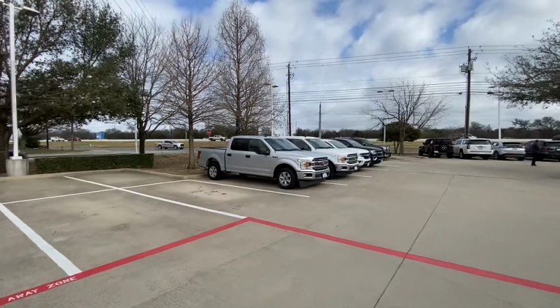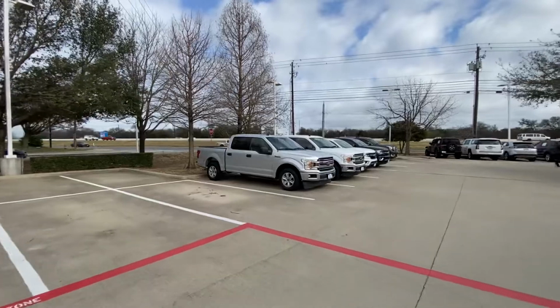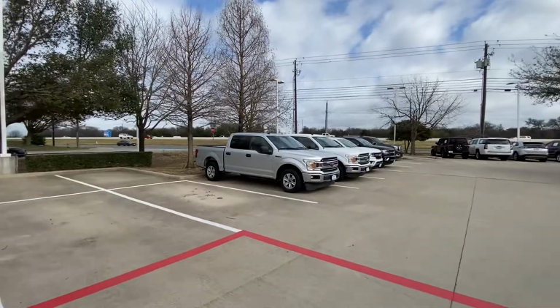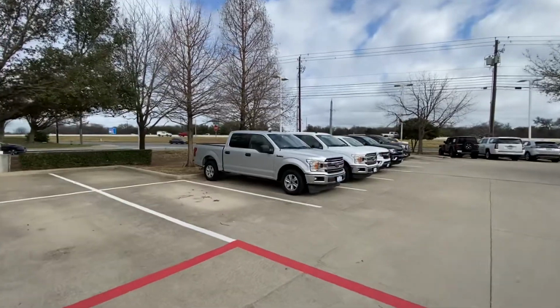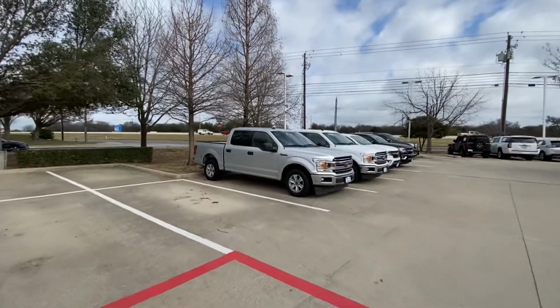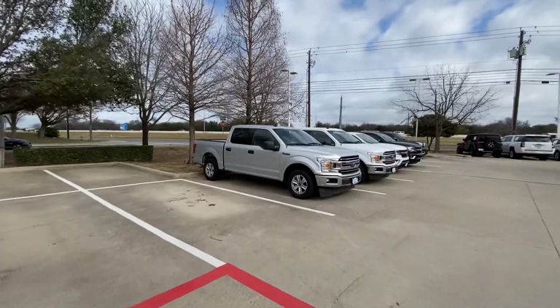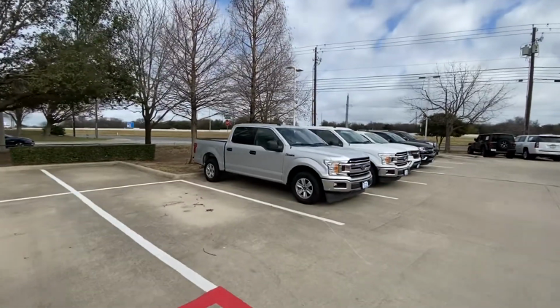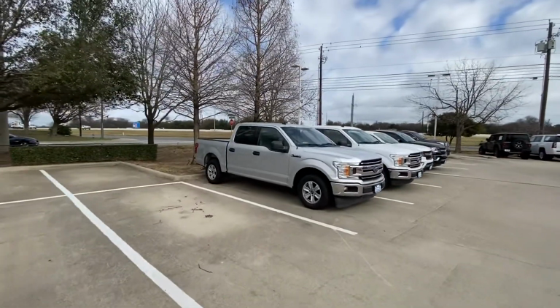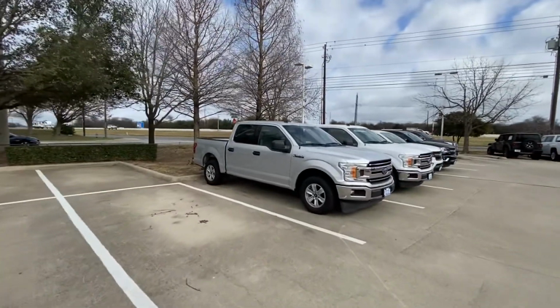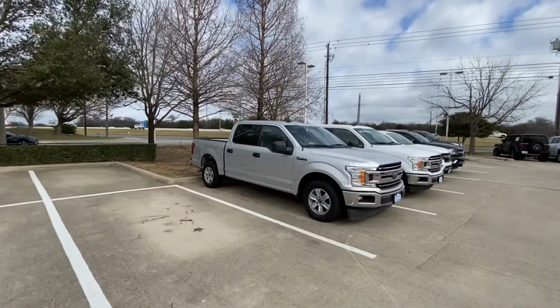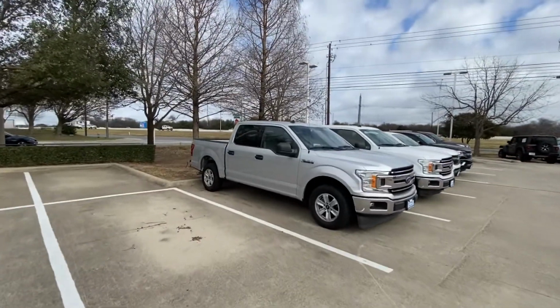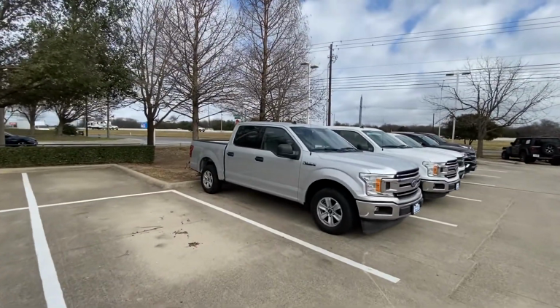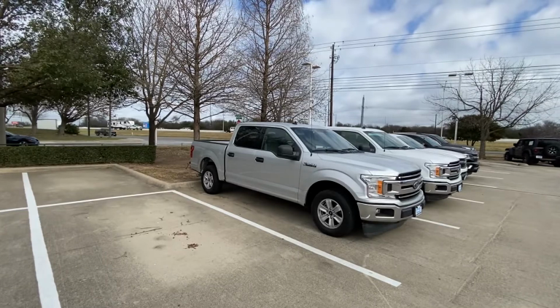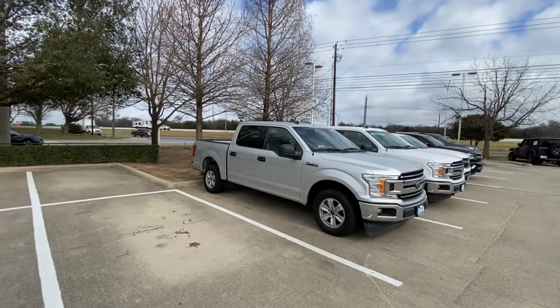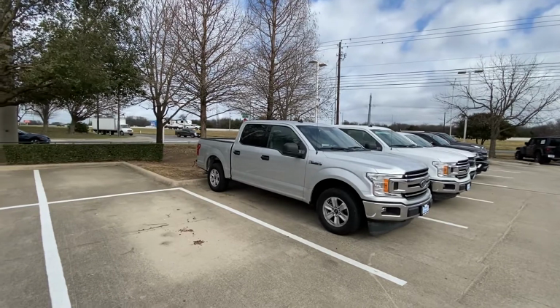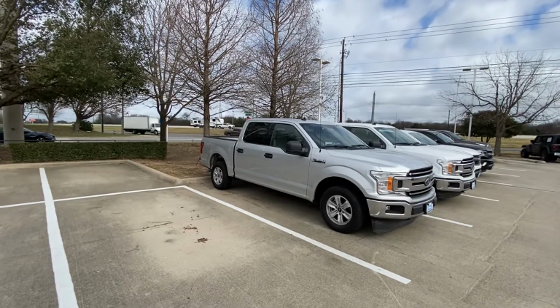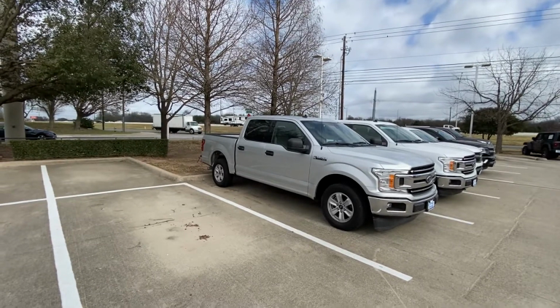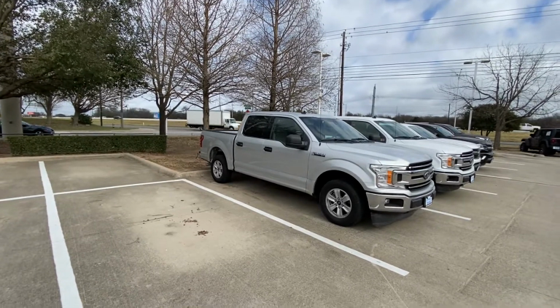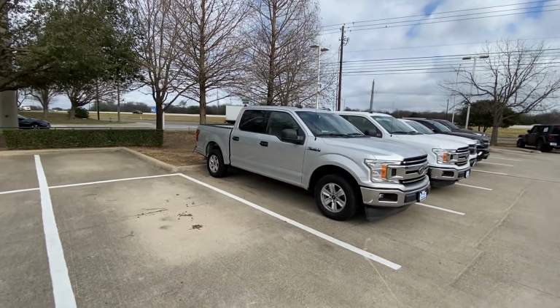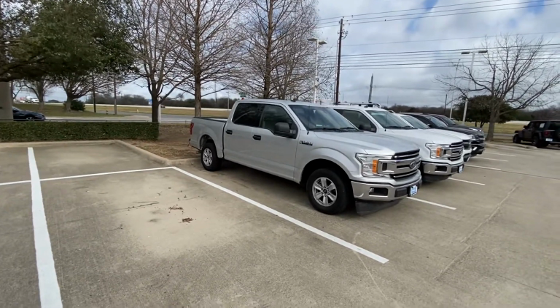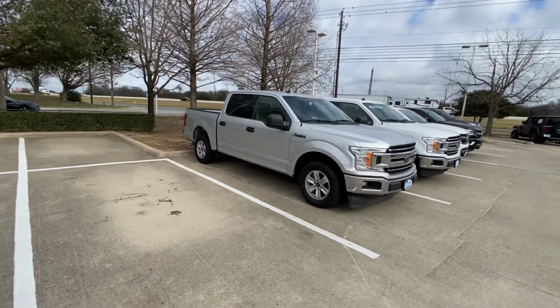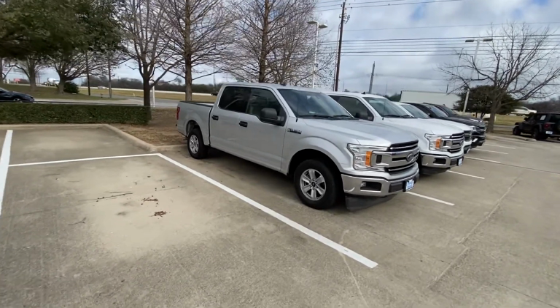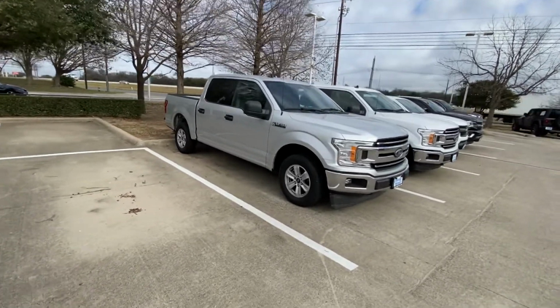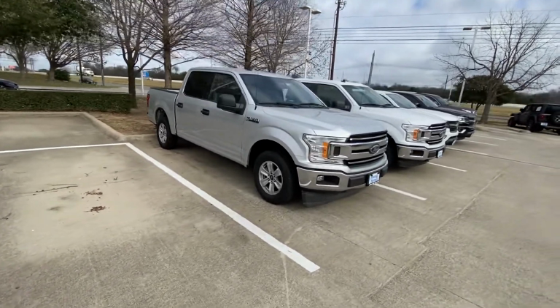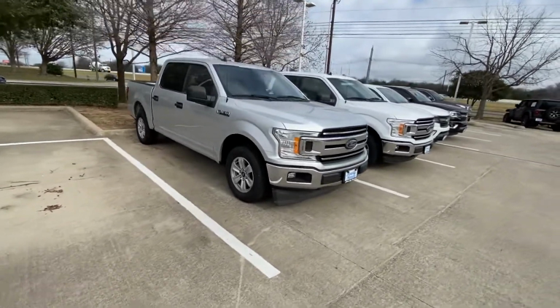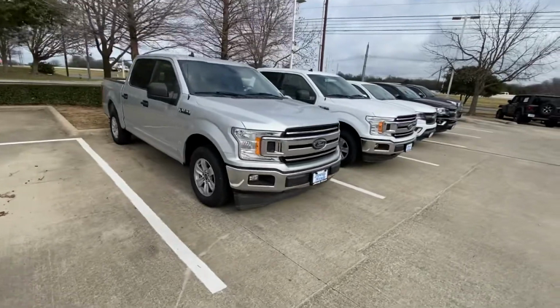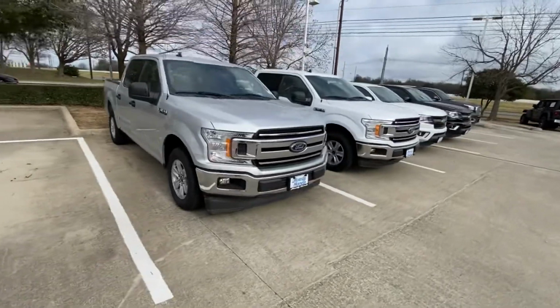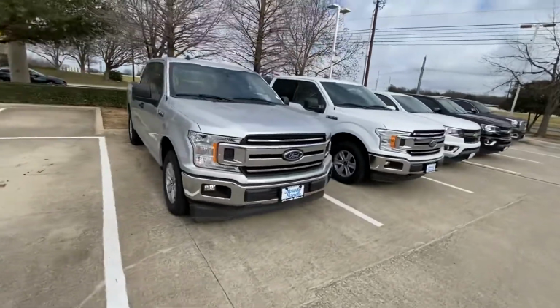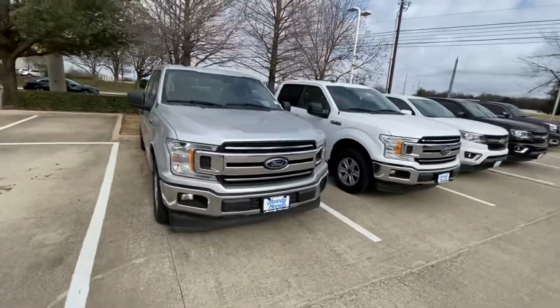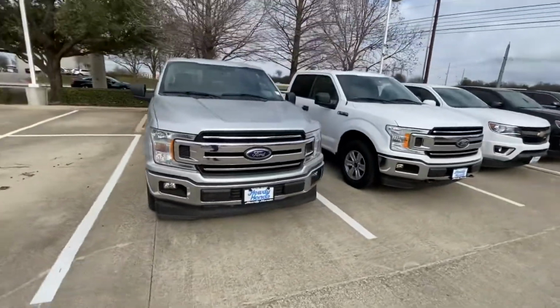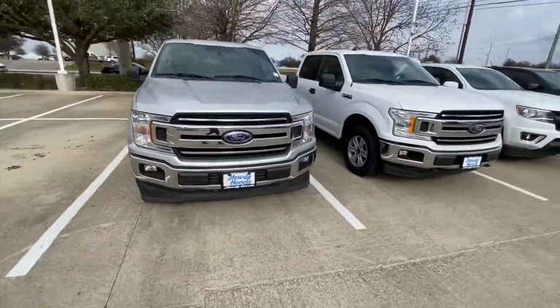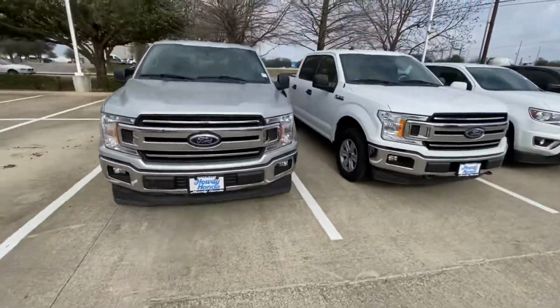Hello, this is Jake from Howdy Honda. Just wanted to do a quick review video on this specific truck that you inquired about, which is a 2019 Ford F-150. I'll just do a quick walk-around video for your better understanding of what condition it is in.